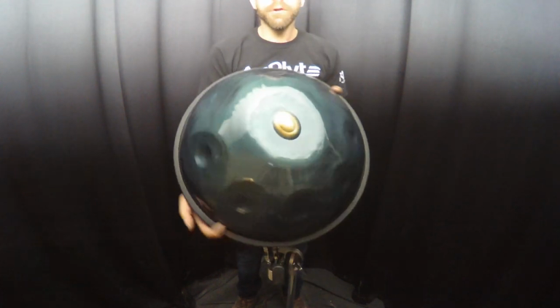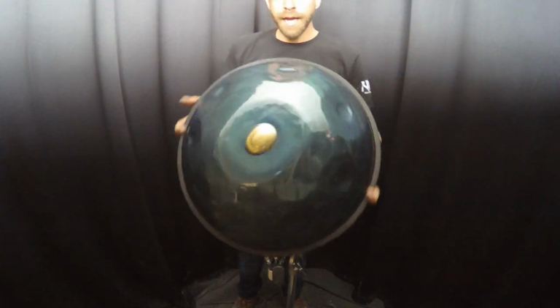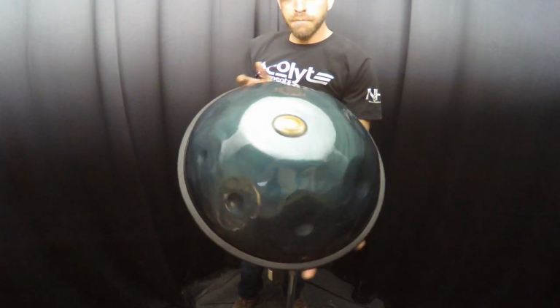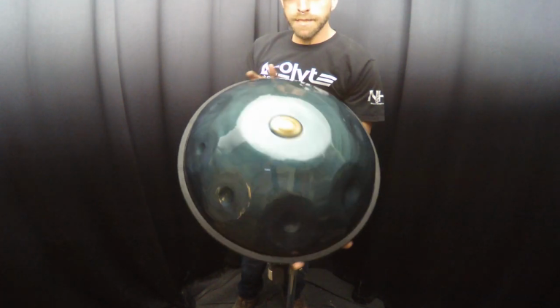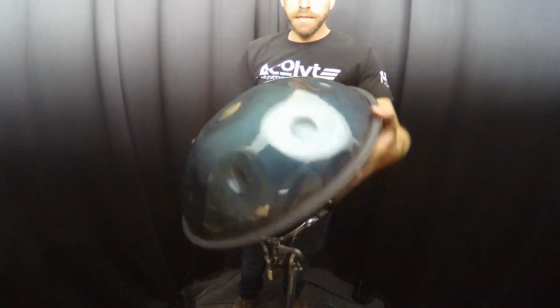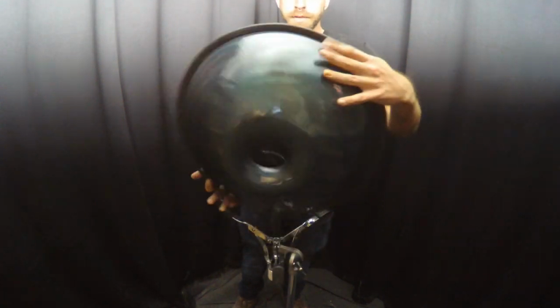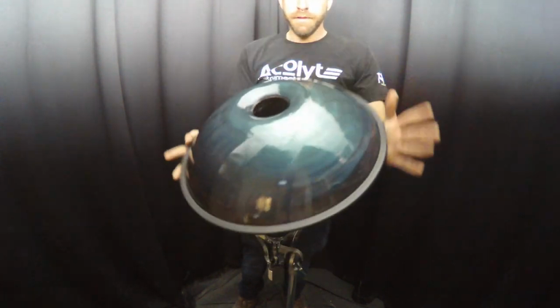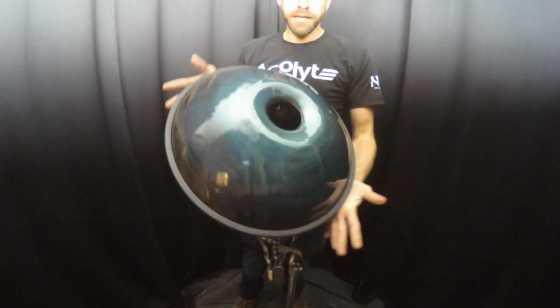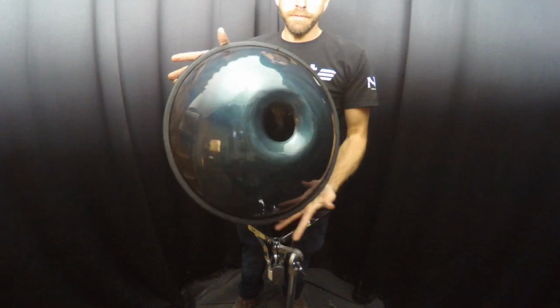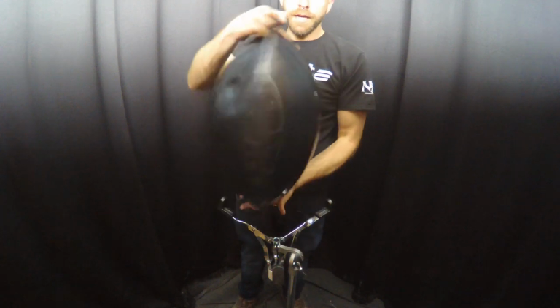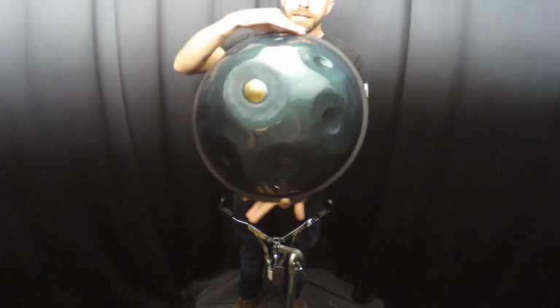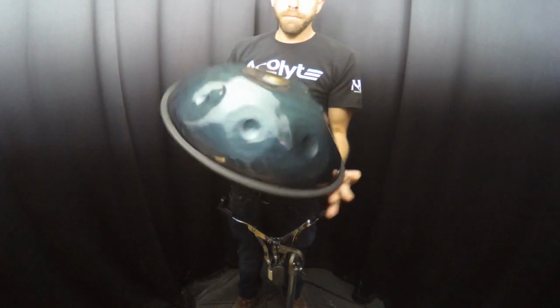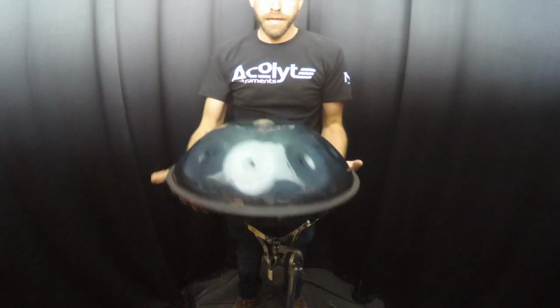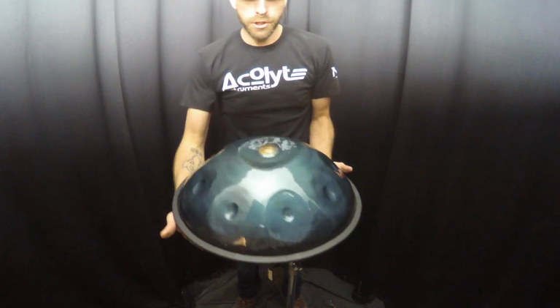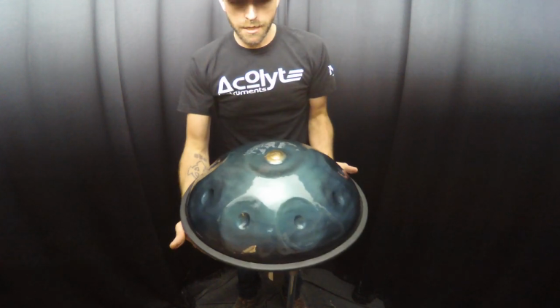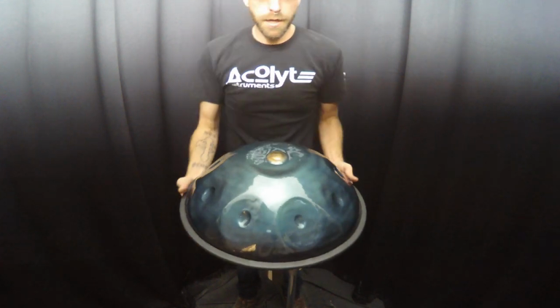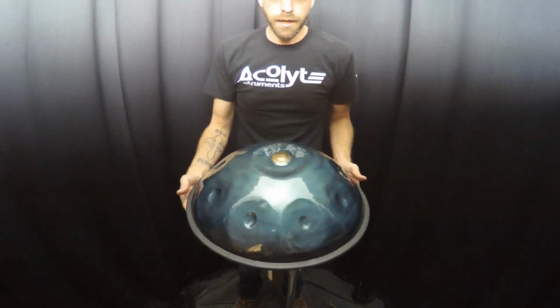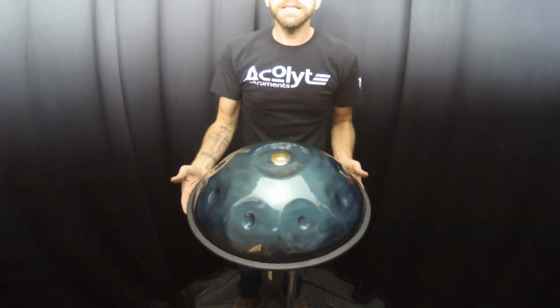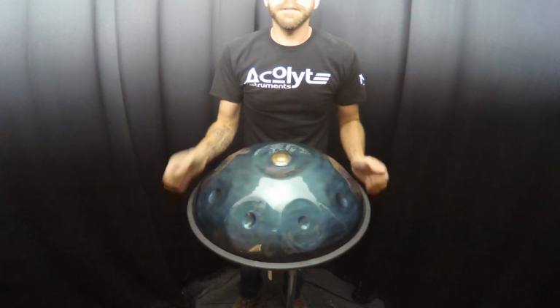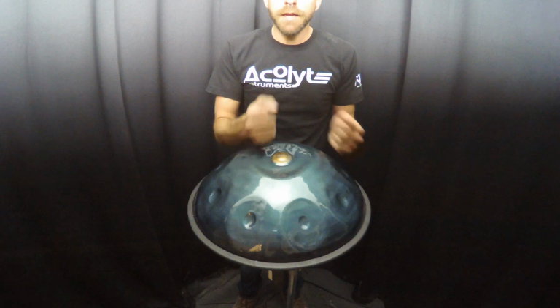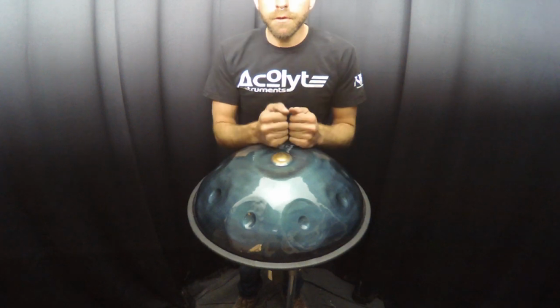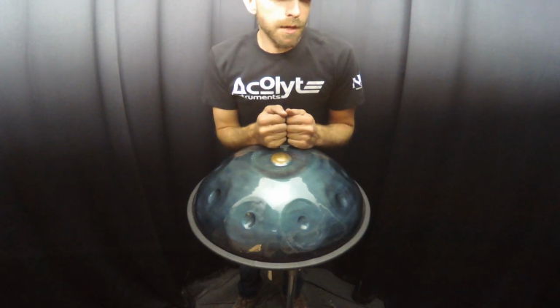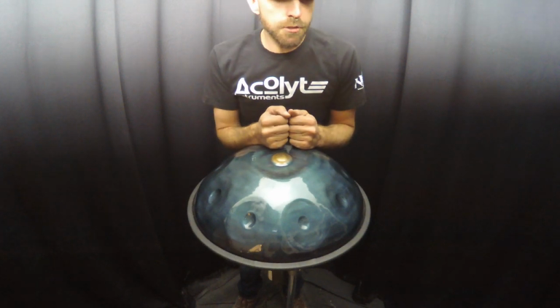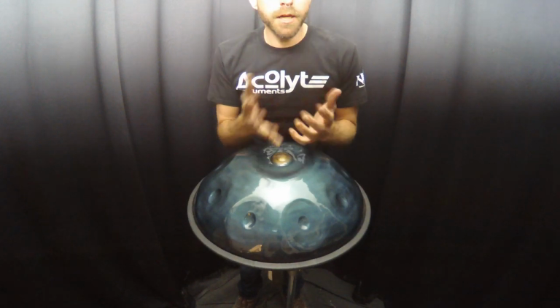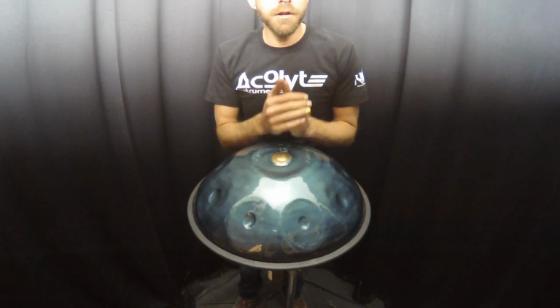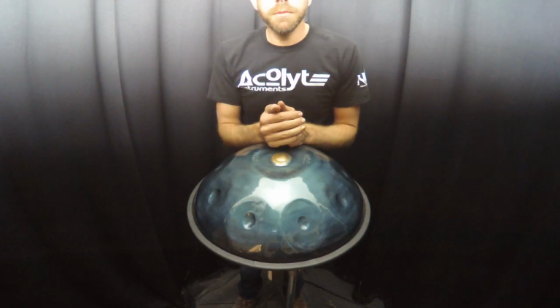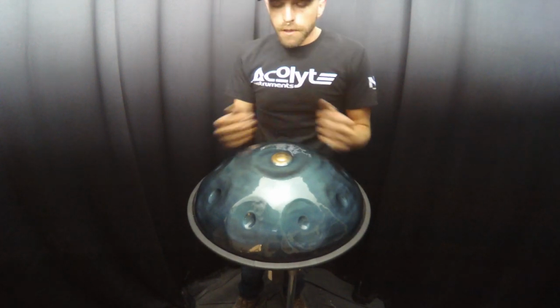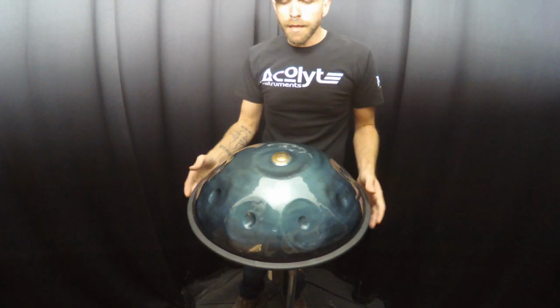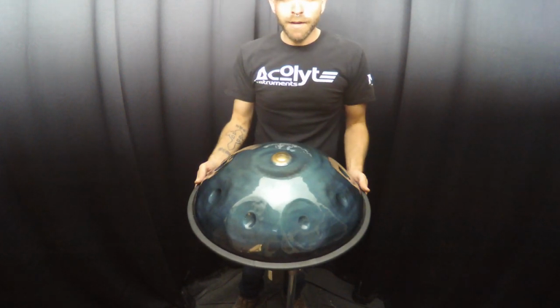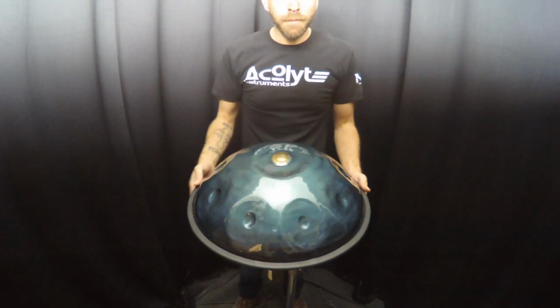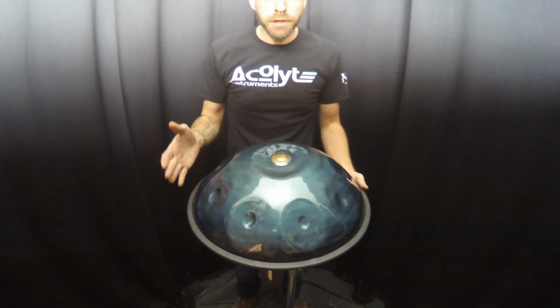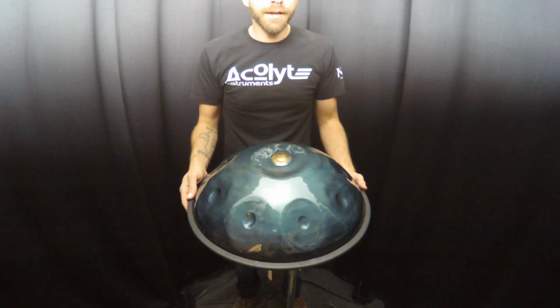Nirvana handpan mini, 17.75 inches in diameter. This is a pygmy in G in PC steel. If you have any questions about this instrument or any of our others, please feel free to email us at nirvanahanpan at gmail.com.